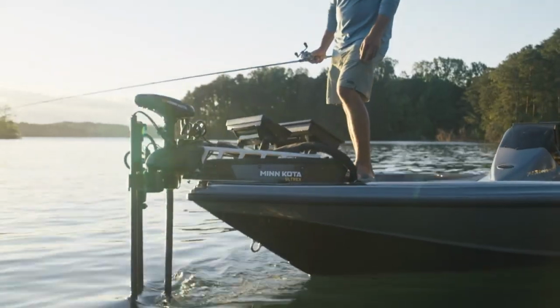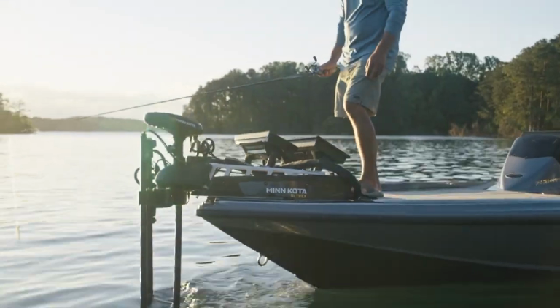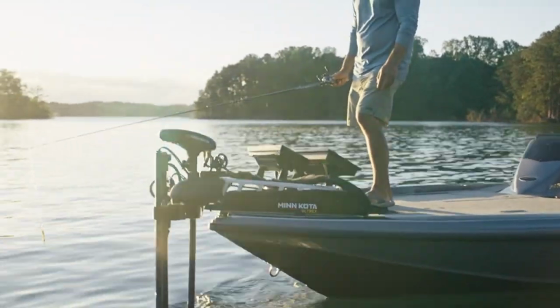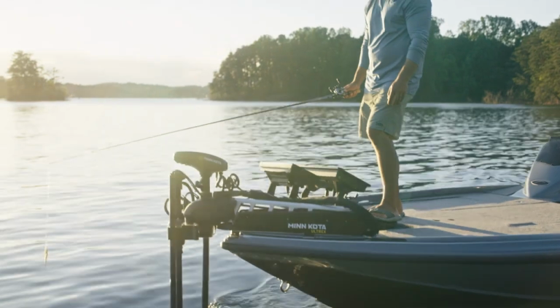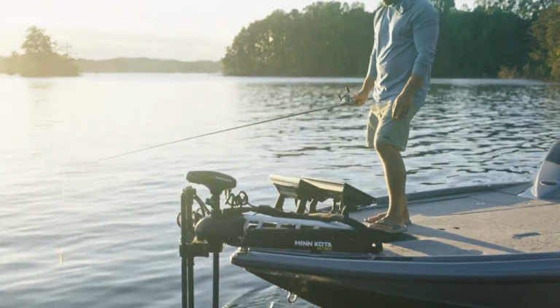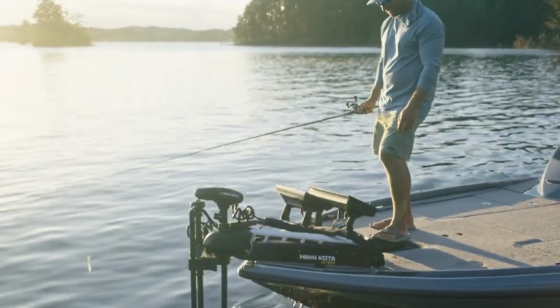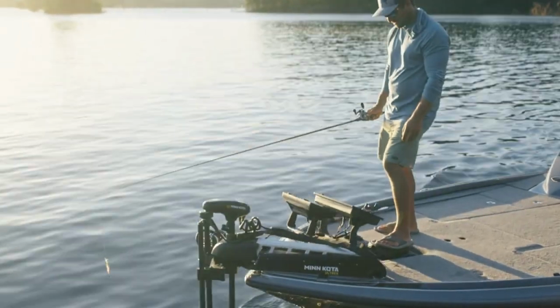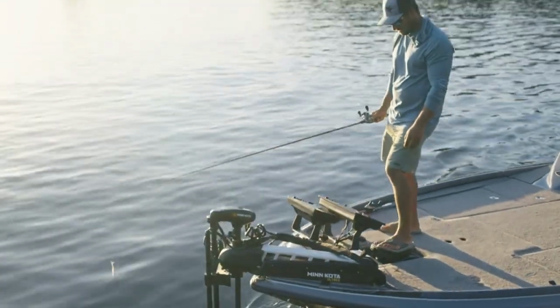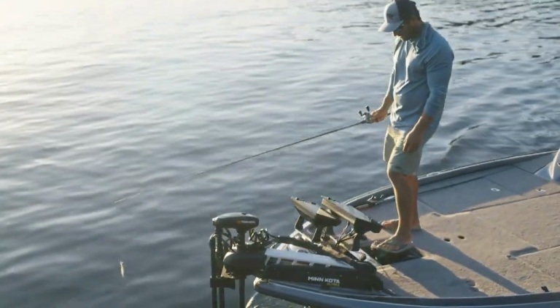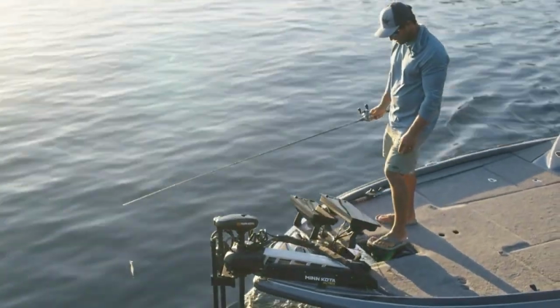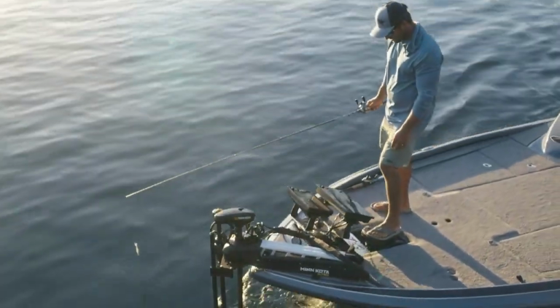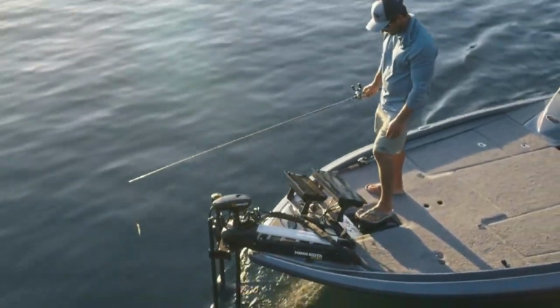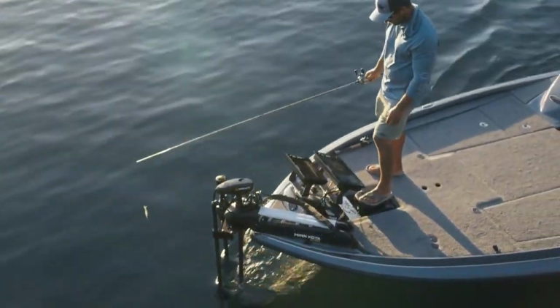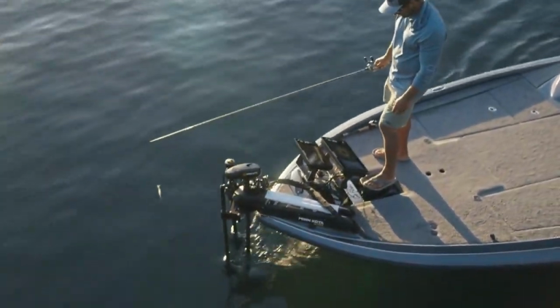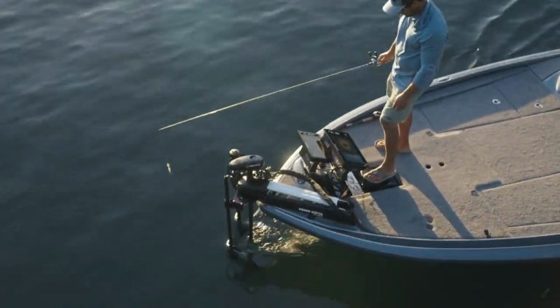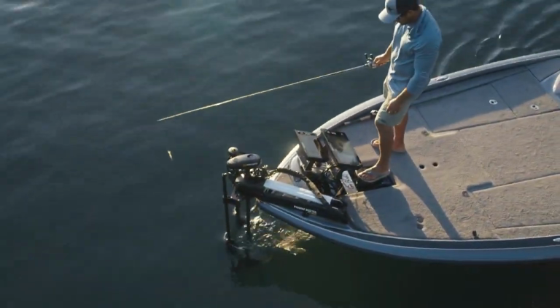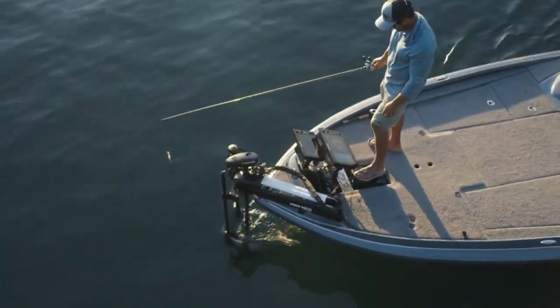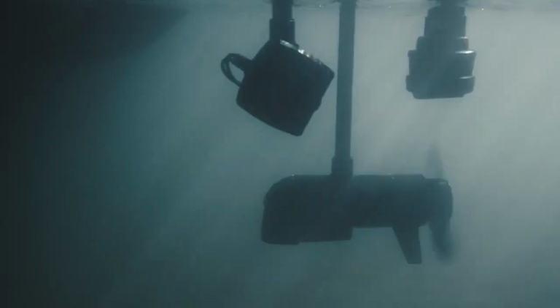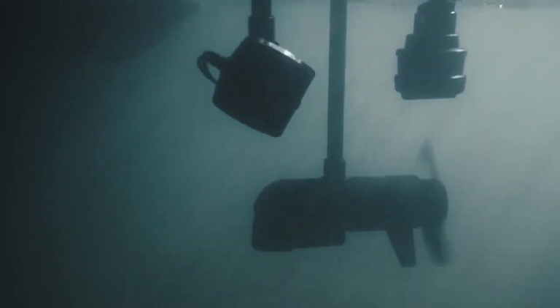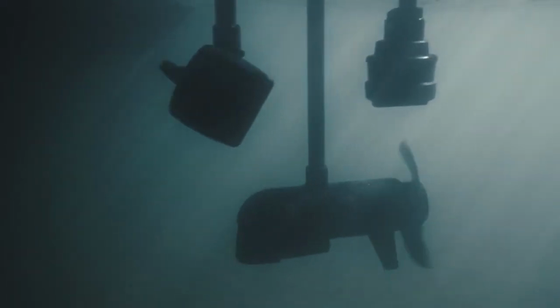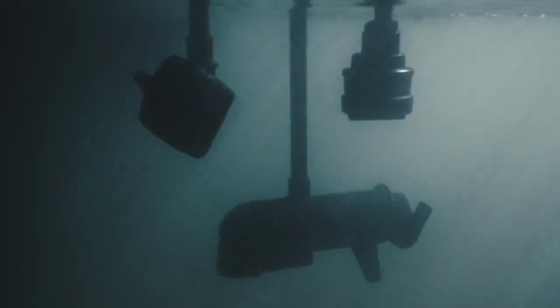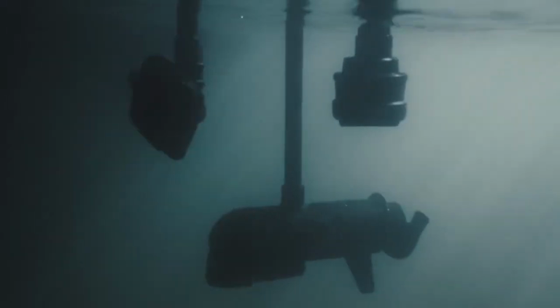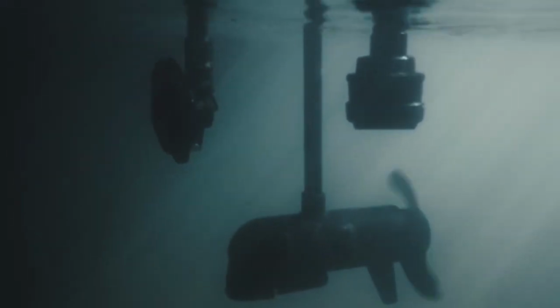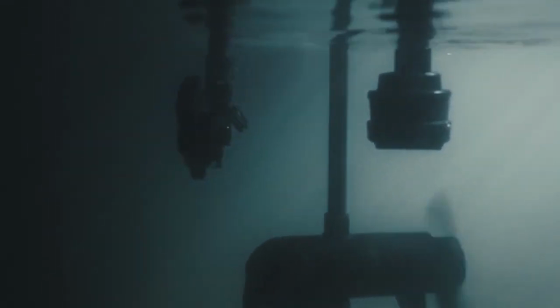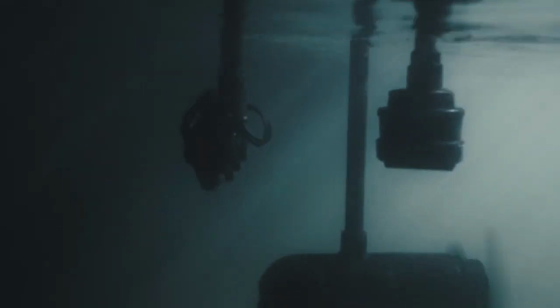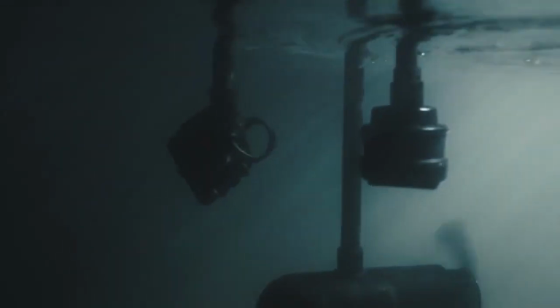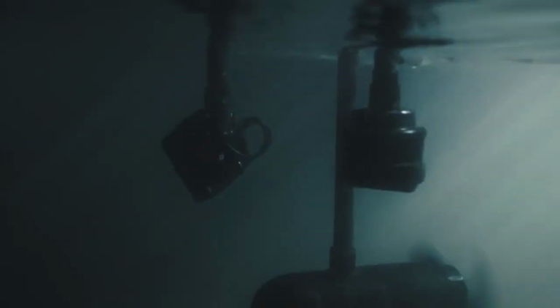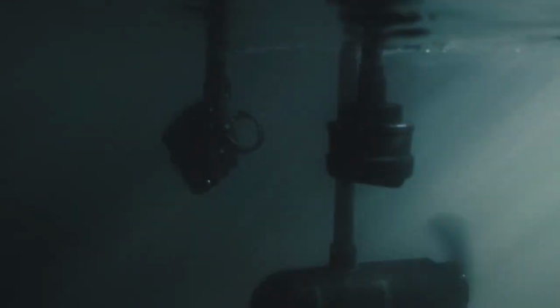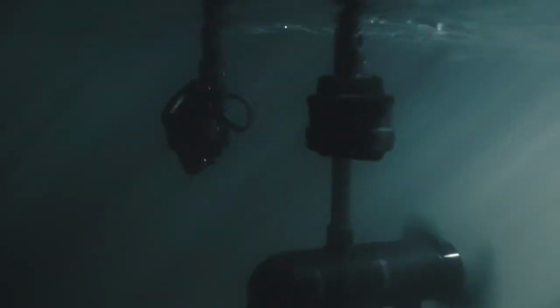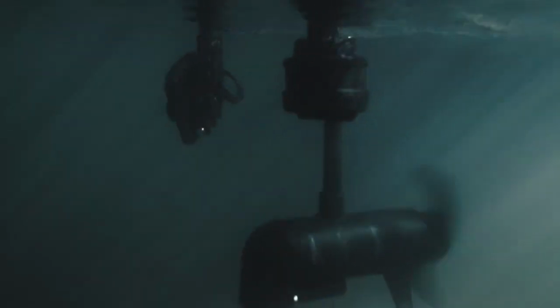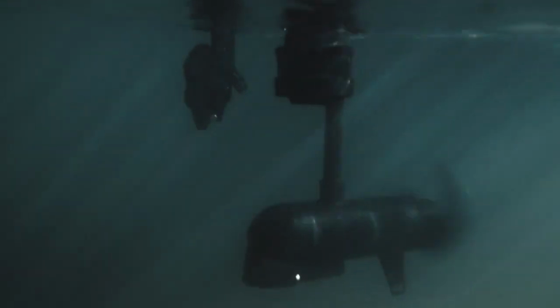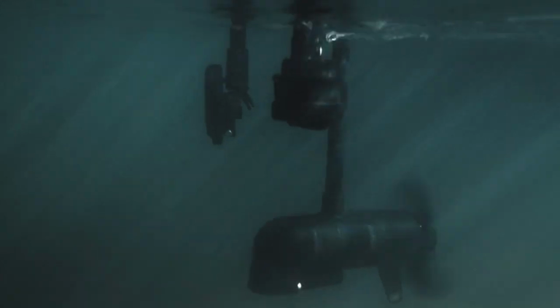While running Mega 360 Imaging, you'll have full Mega Live Imaging Target Lock functionality, including Mega Live Sweep, Minn Kota Steer, Independent Motor Control, and Minn Kota Spot Lock.